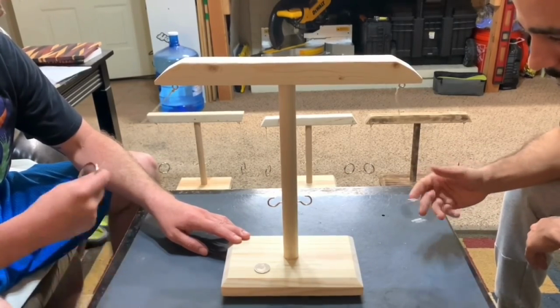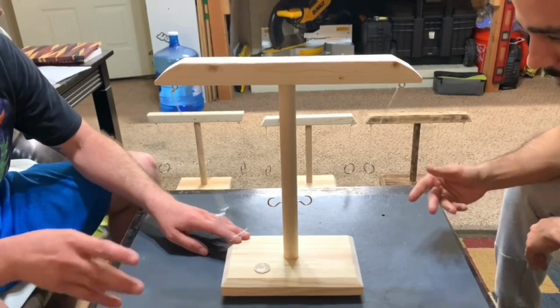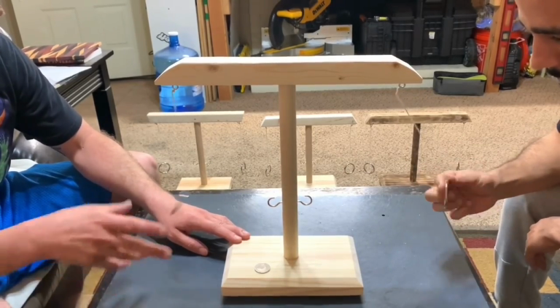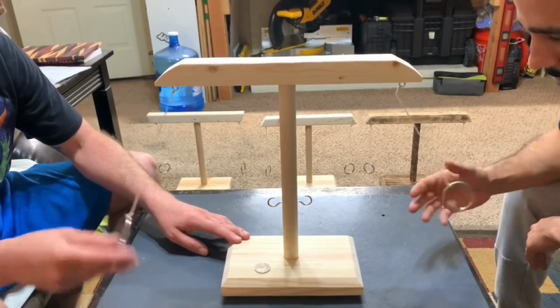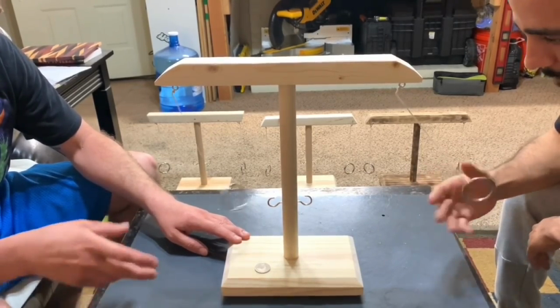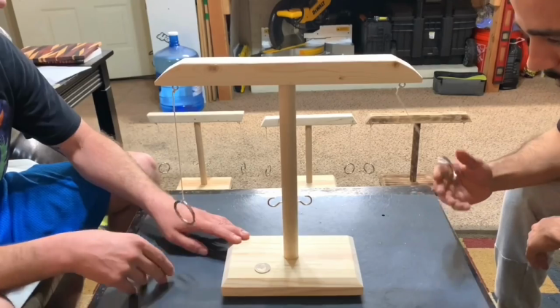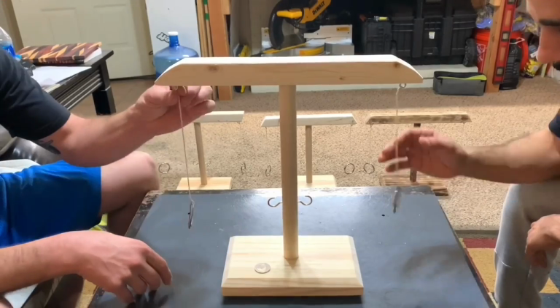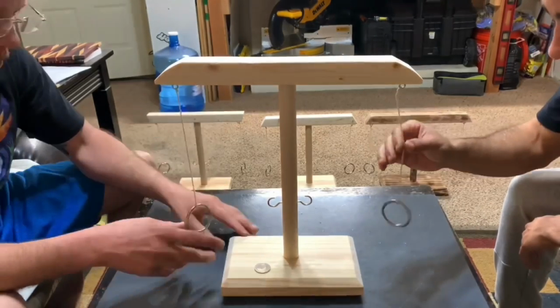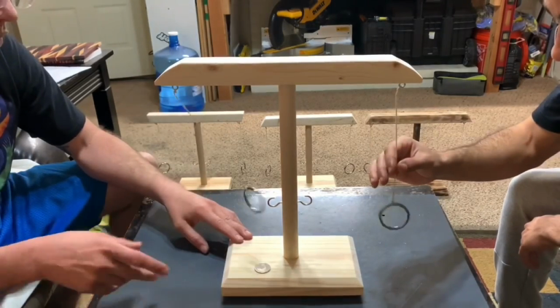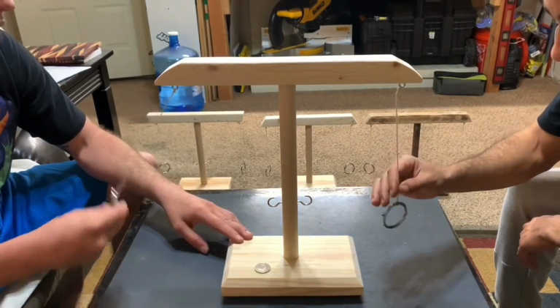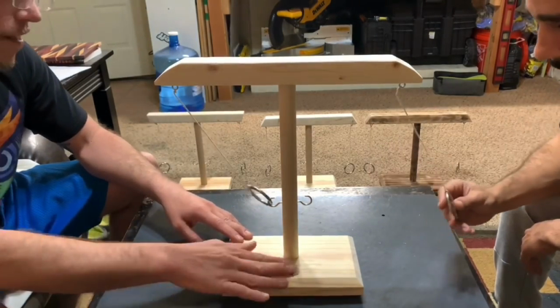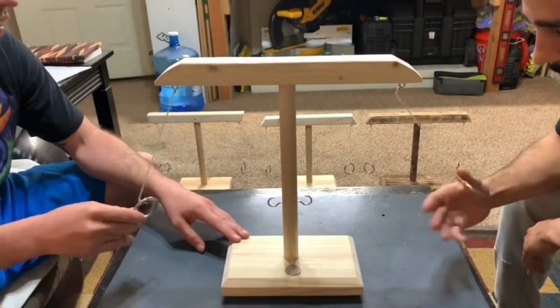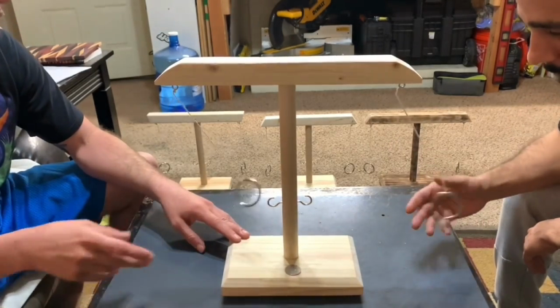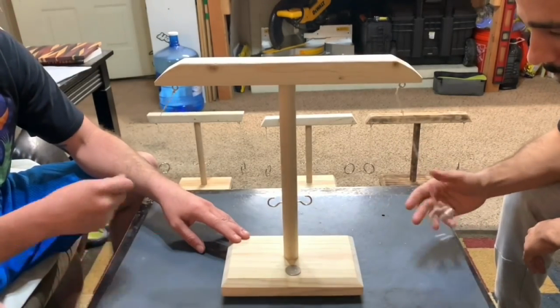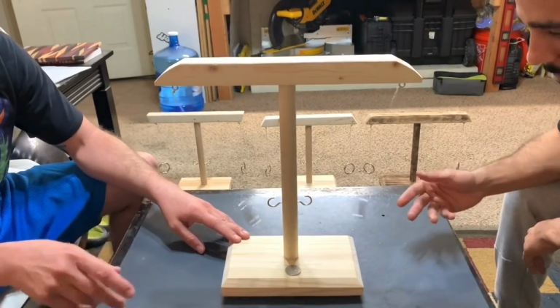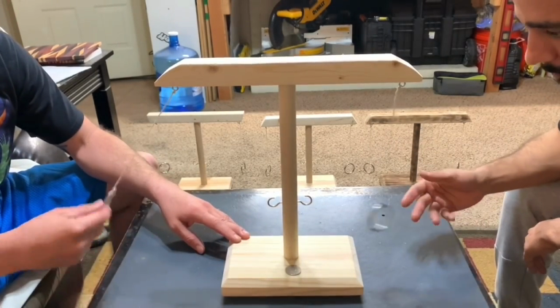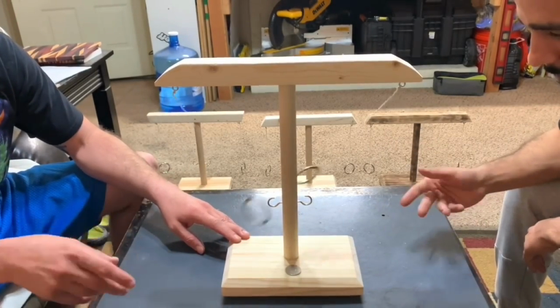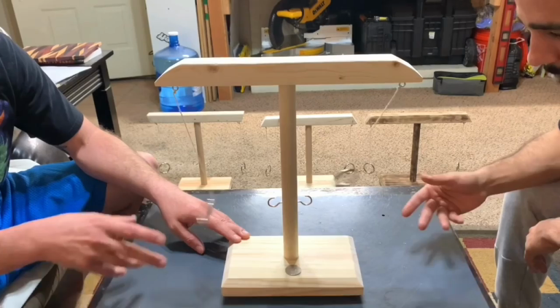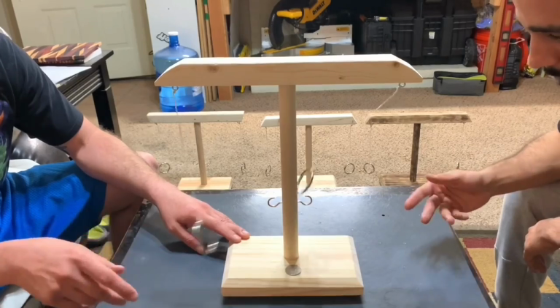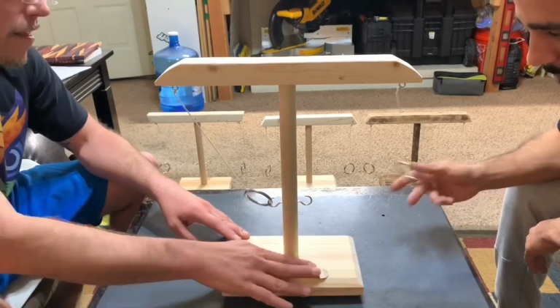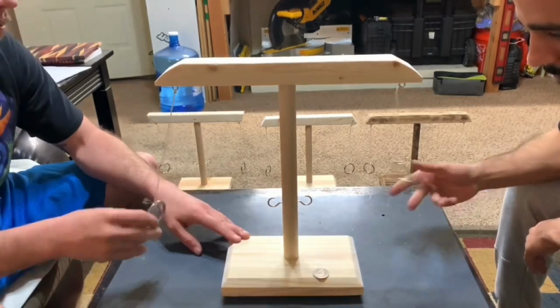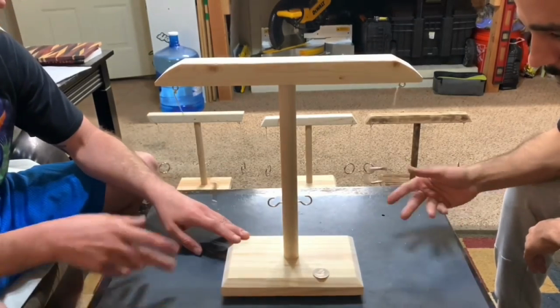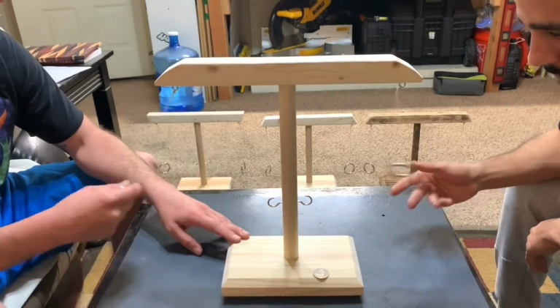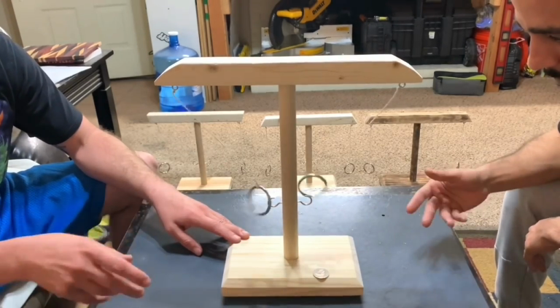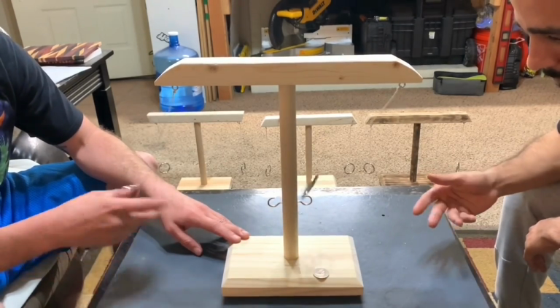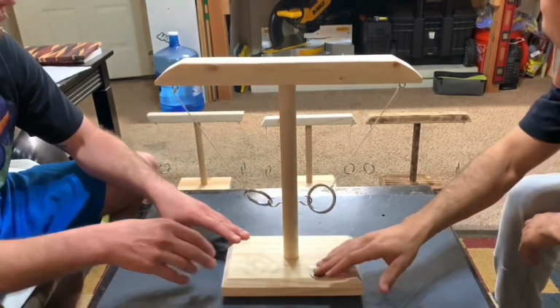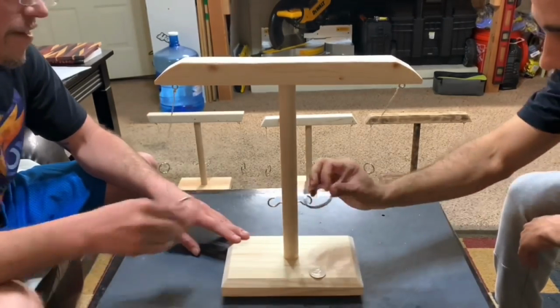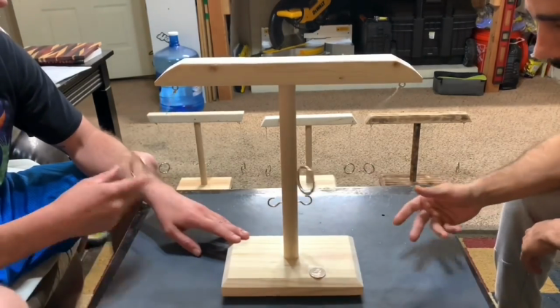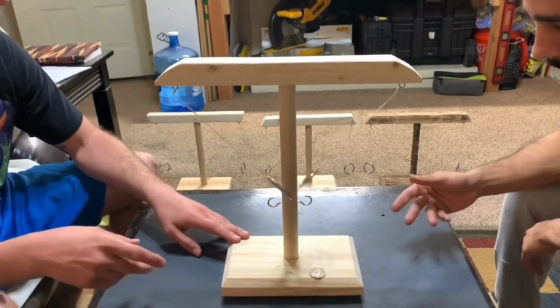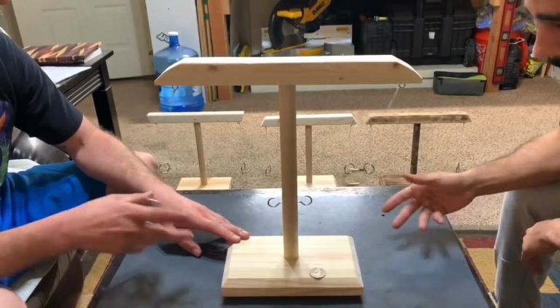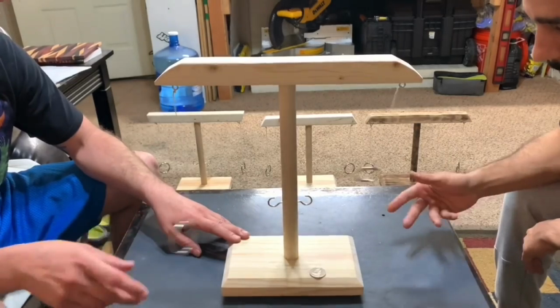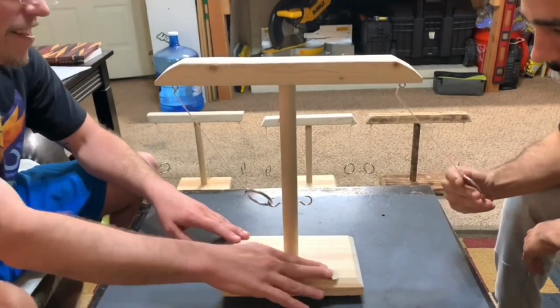The game lasts until one person scores enough times to push the scorekeeper off the edge of the scoreboard. You can probably tell that the speed of the game is increased, but here in this third game I'll slow it down a little bit to show you an almost double hook by my friend and I at just about the same time — that's coming up shortly.